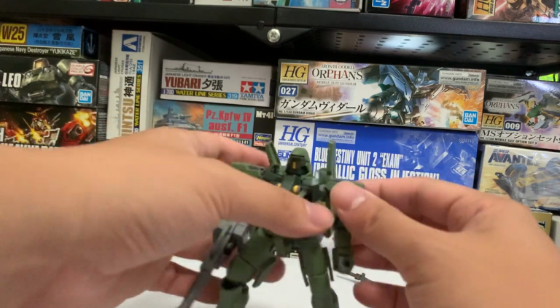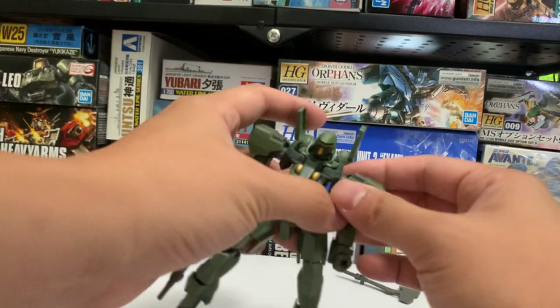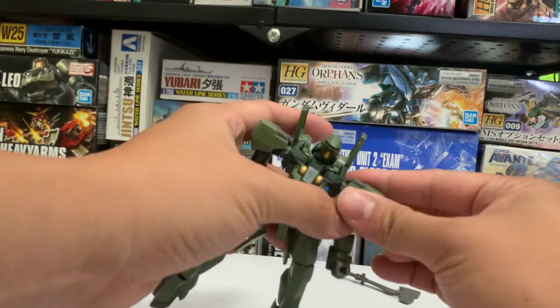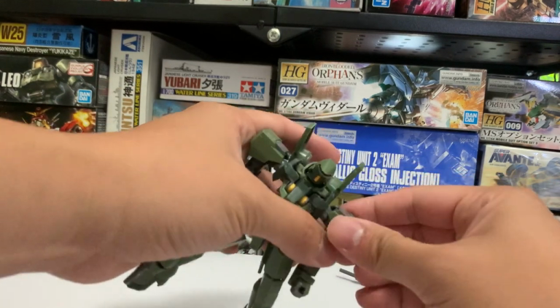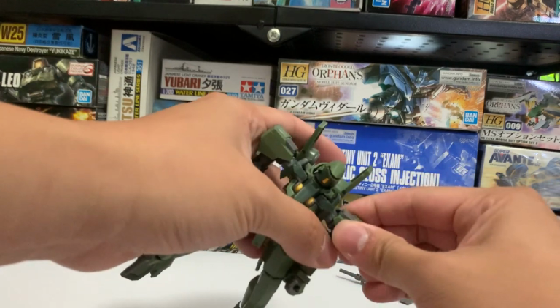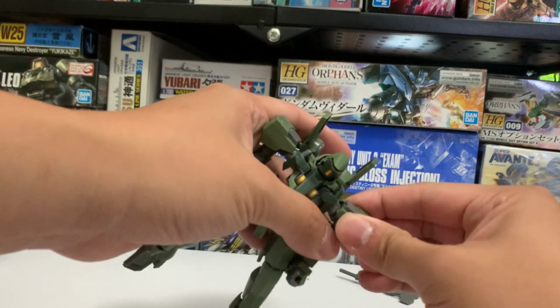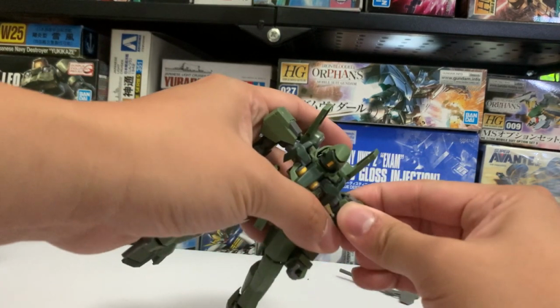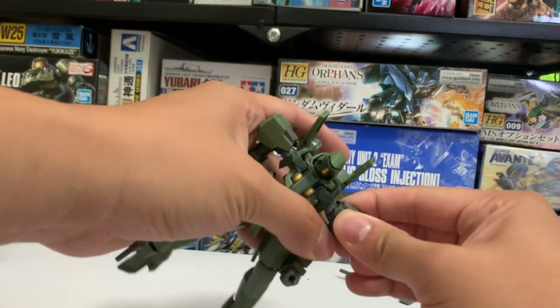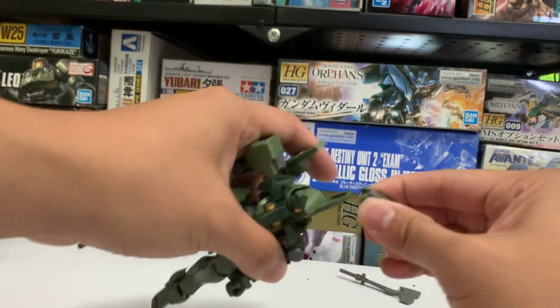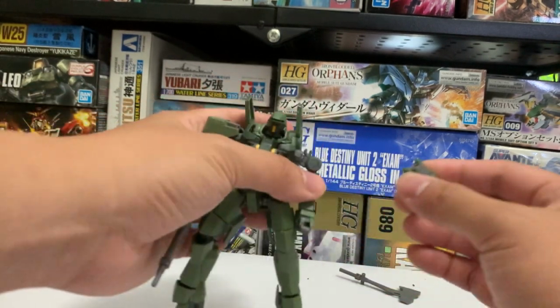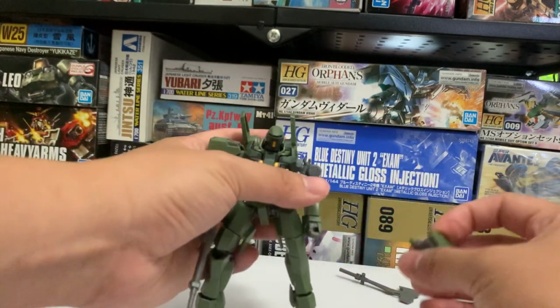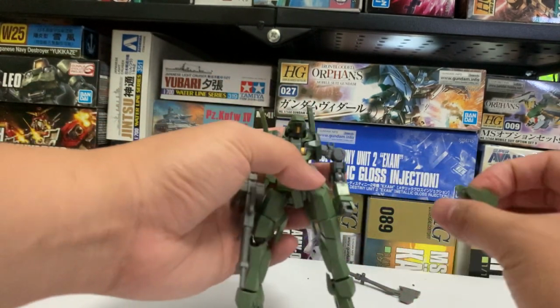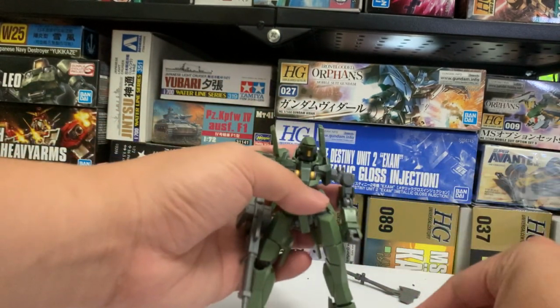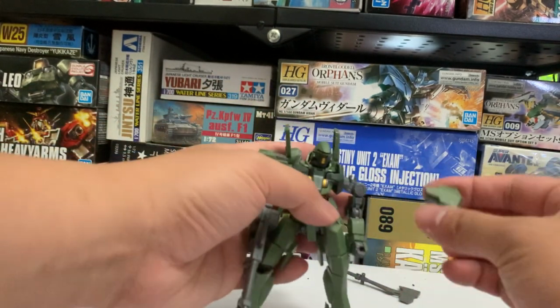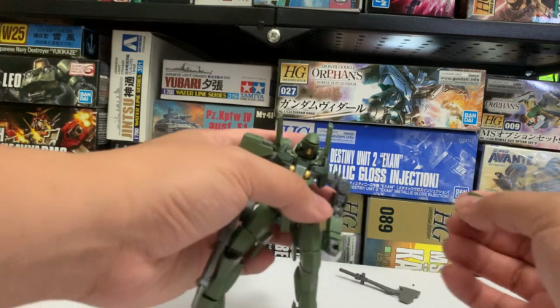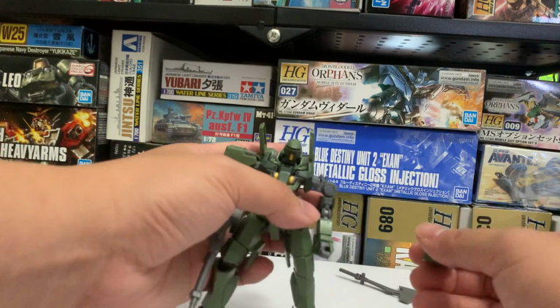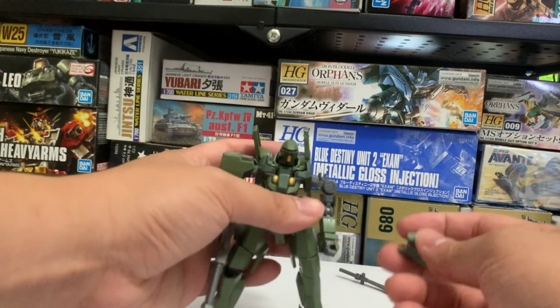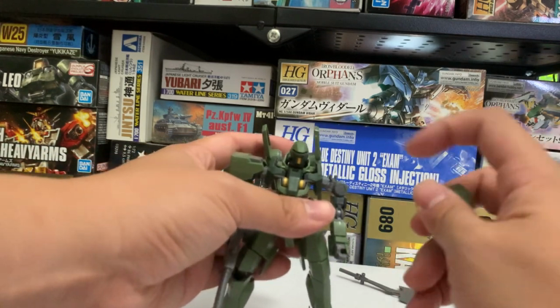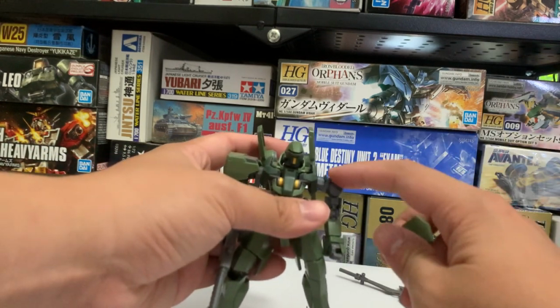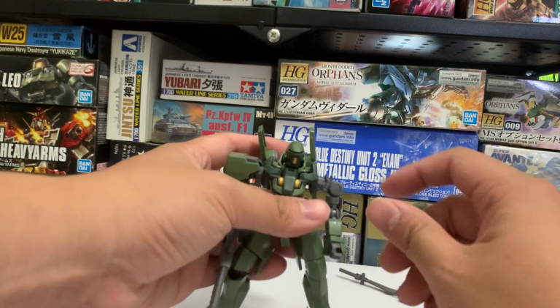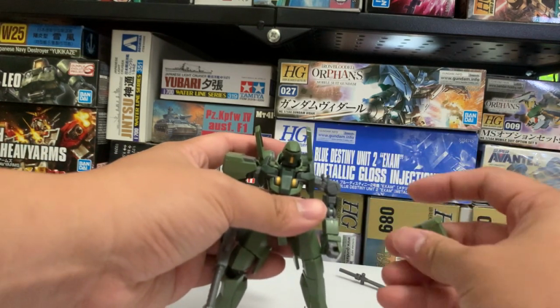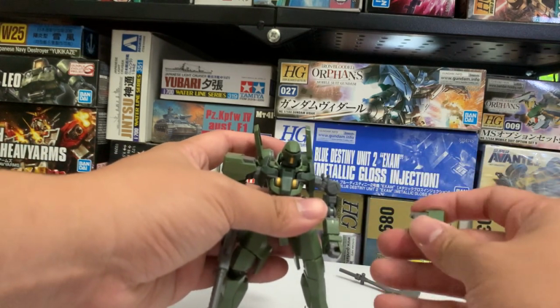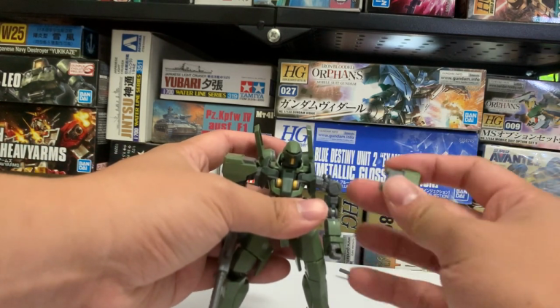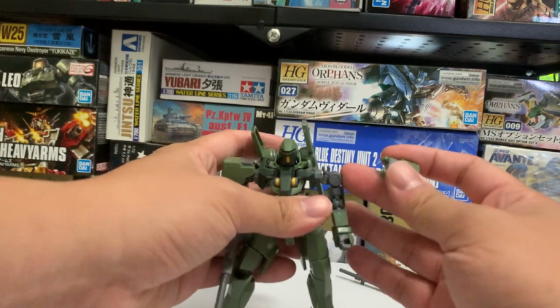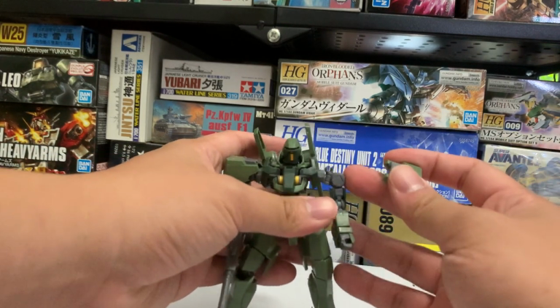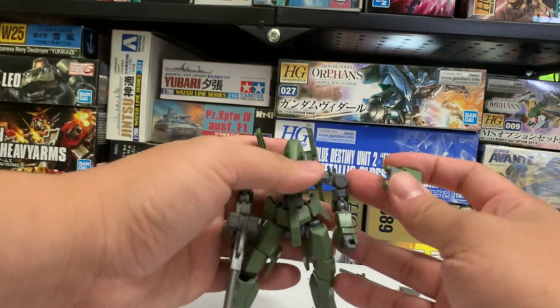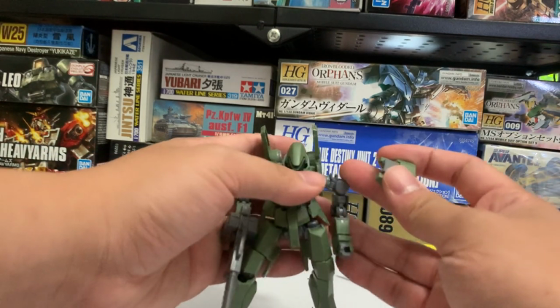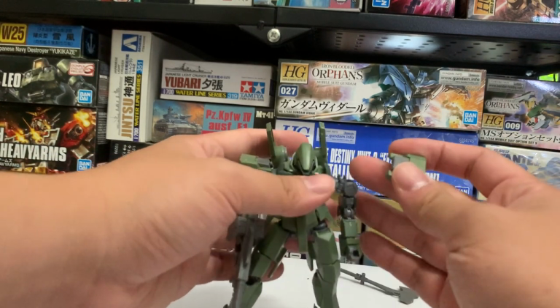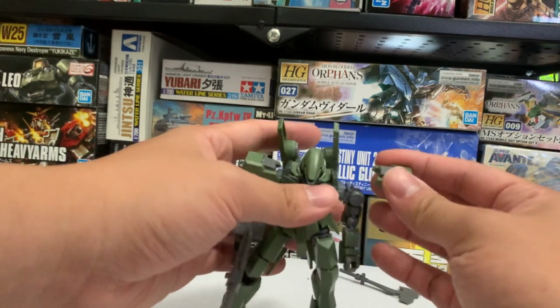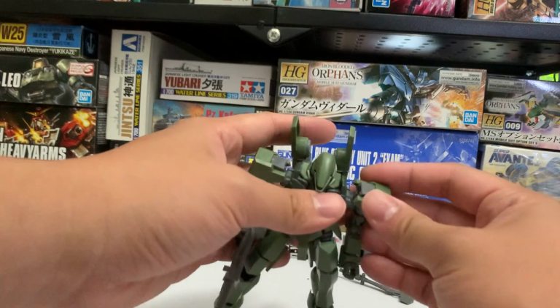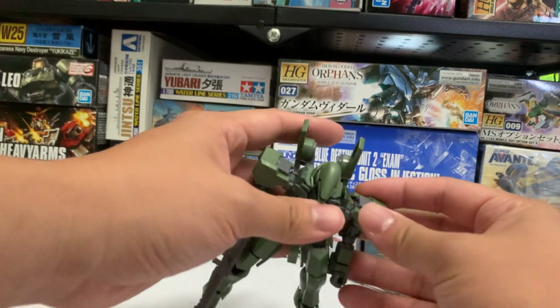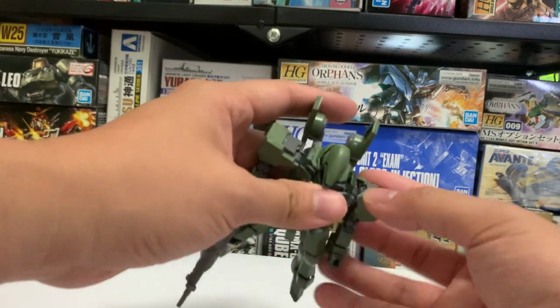The shoulder parts are quite easily detachable and can be replaced with other optional parts from other High Grade IBO model kits.